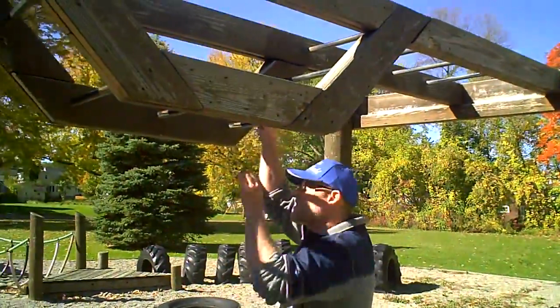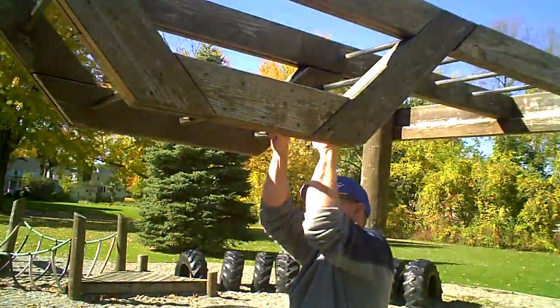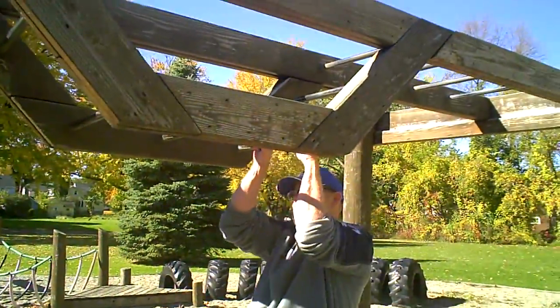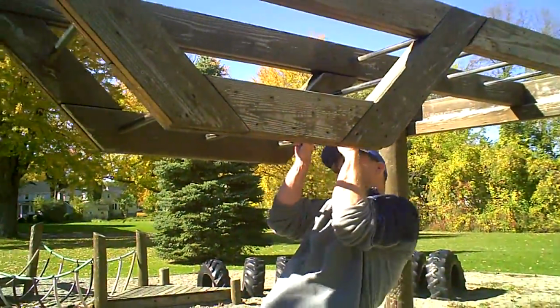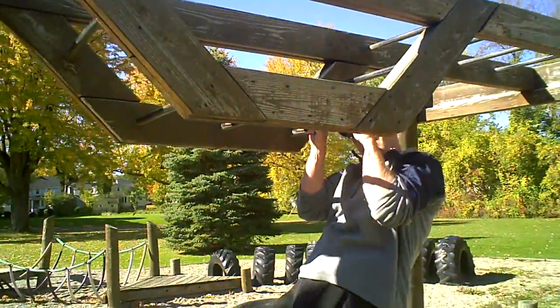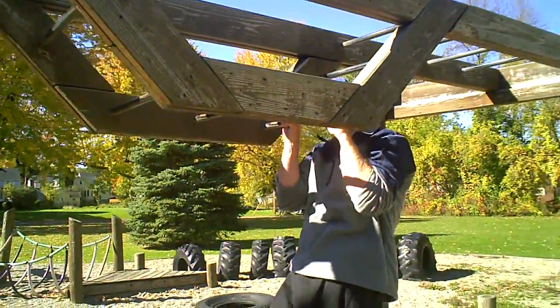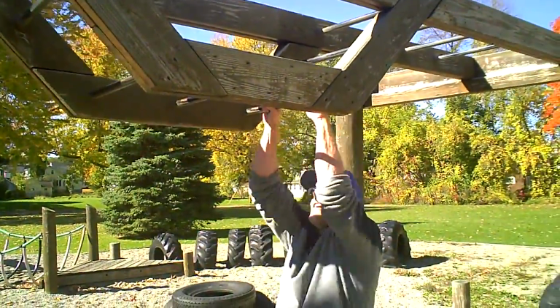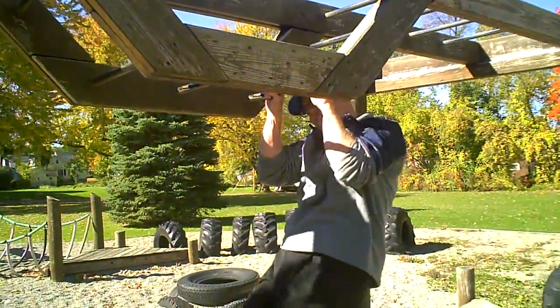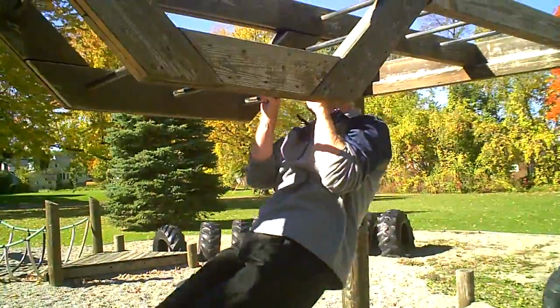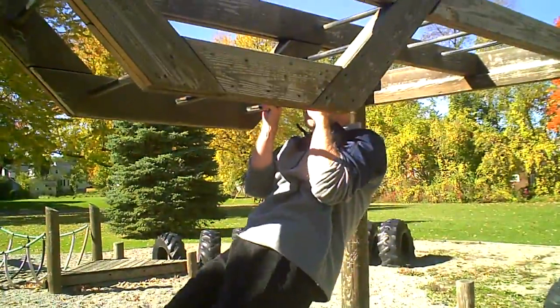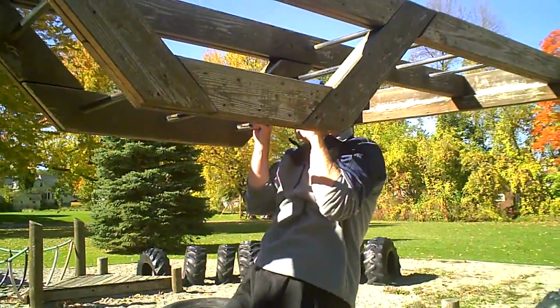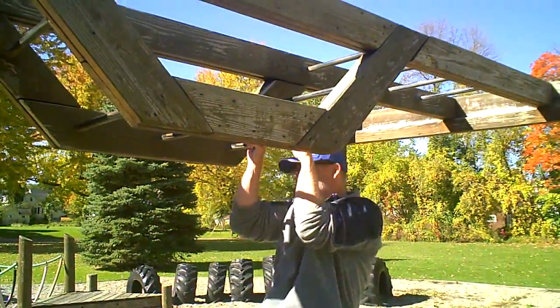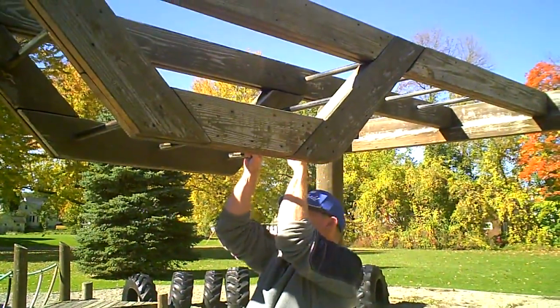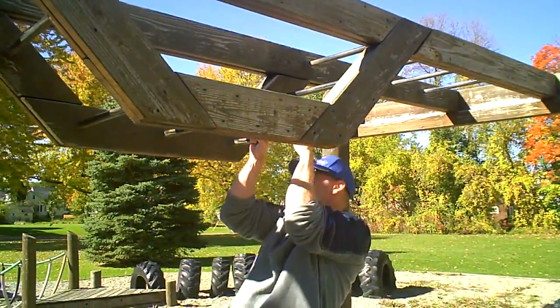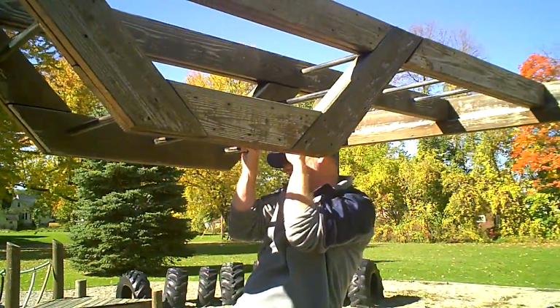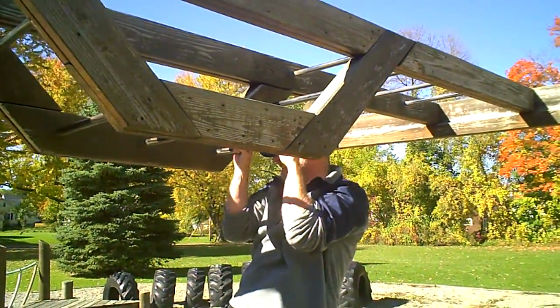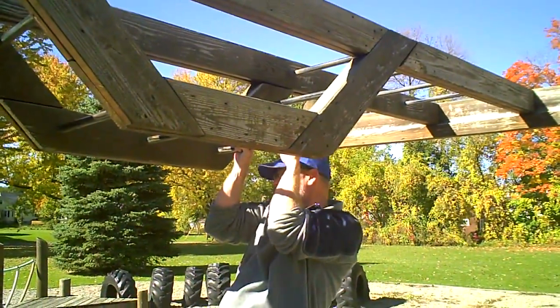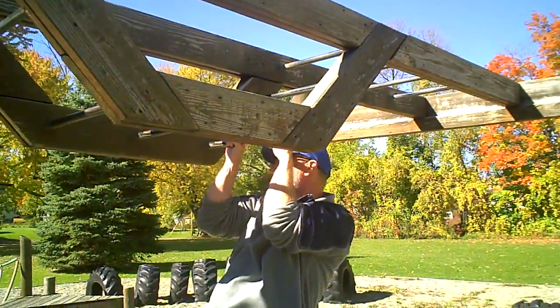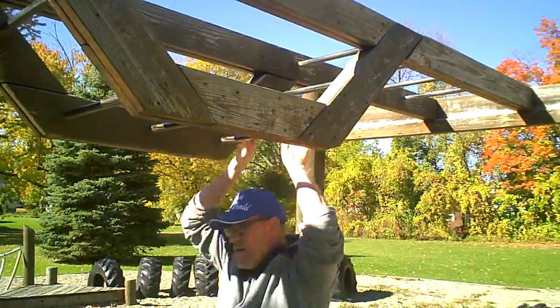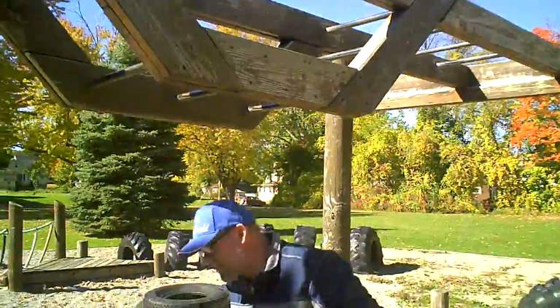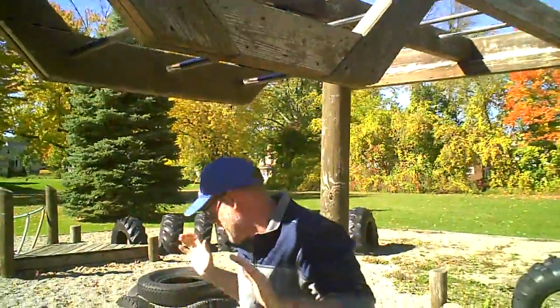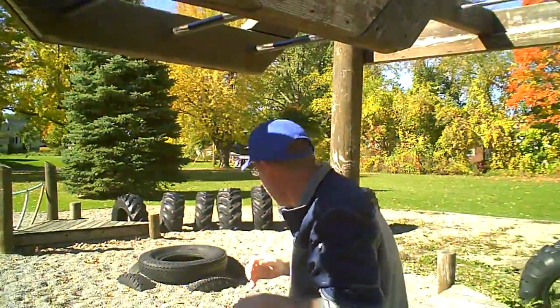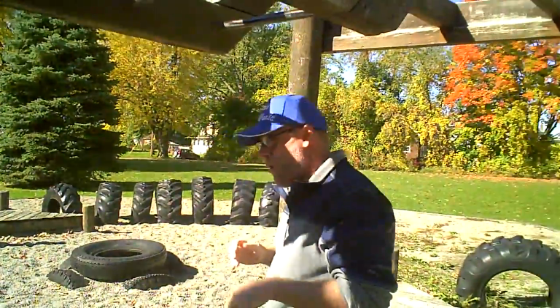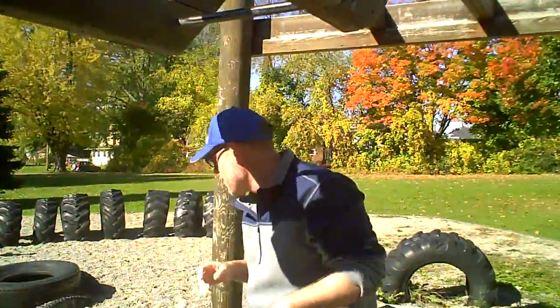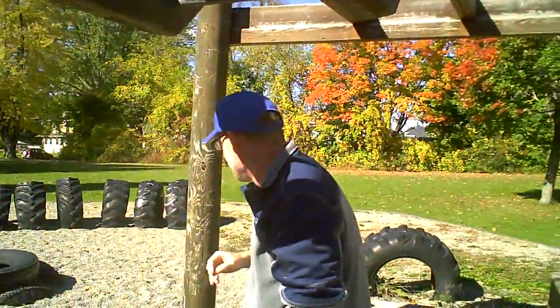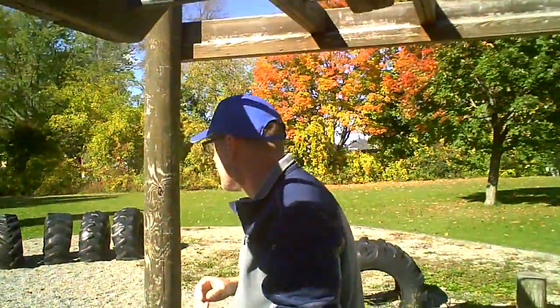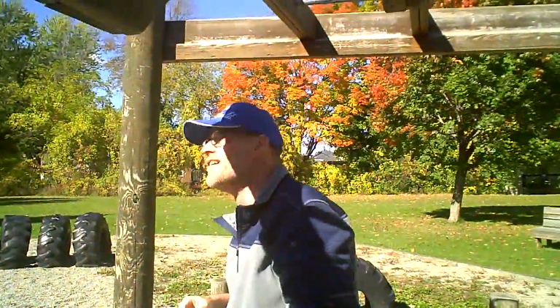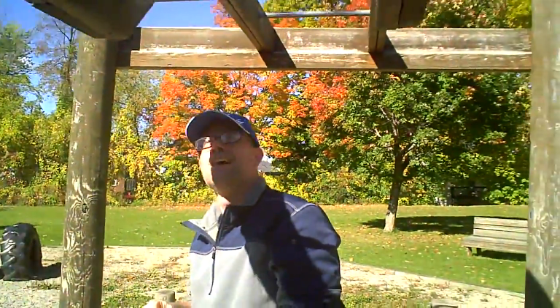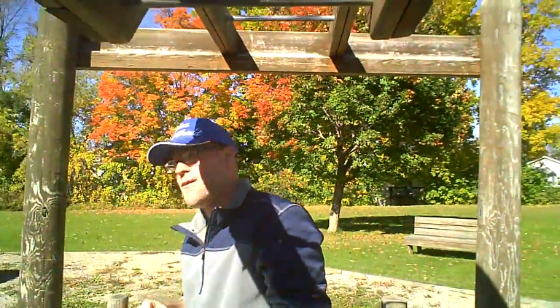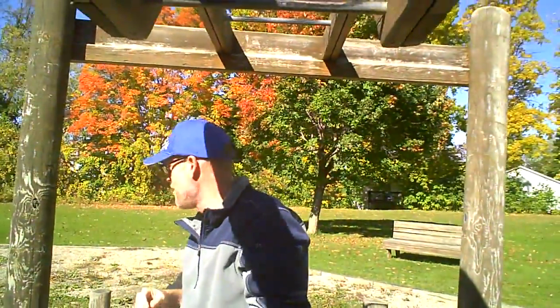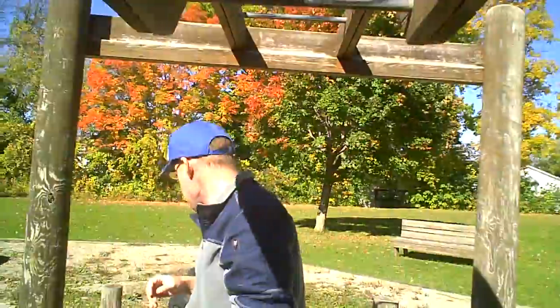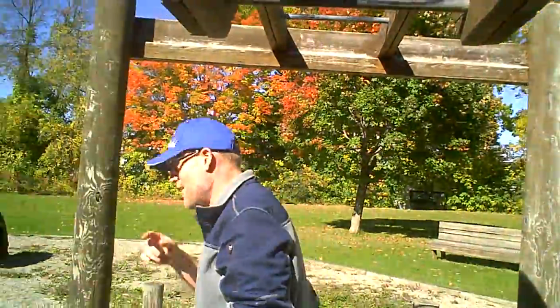Monkey bars - I can do my exercises here. I'm getting in shape again. One. Two. That's enough. Whoa - out of shape.